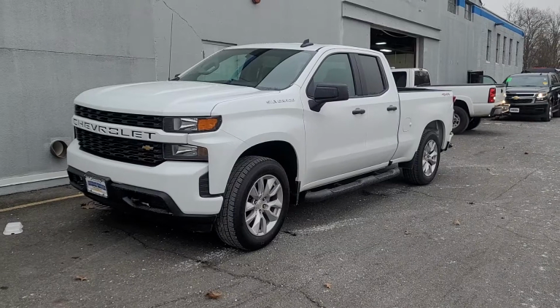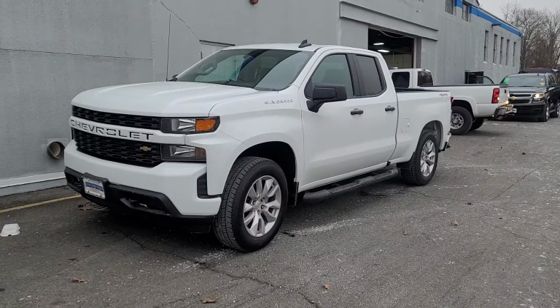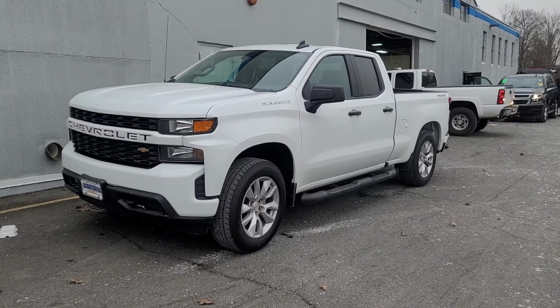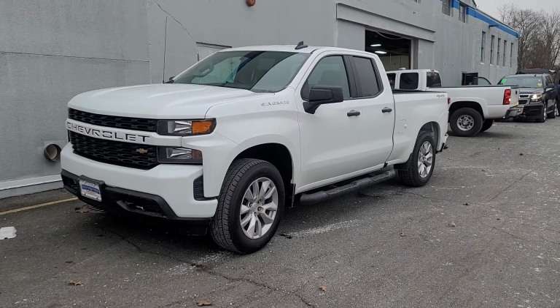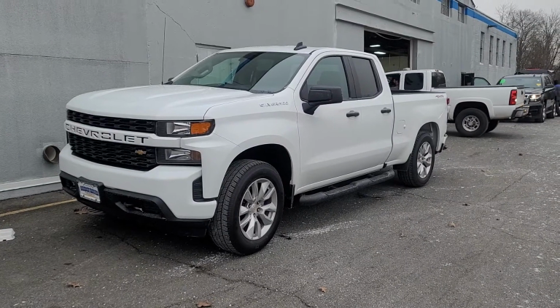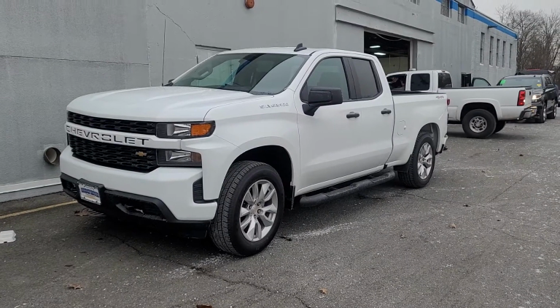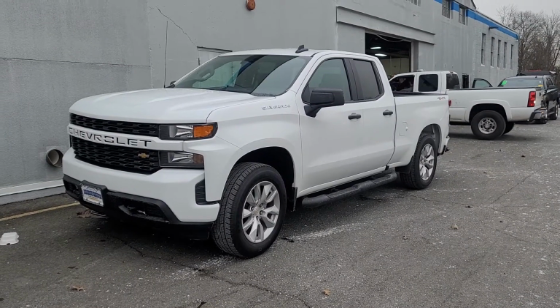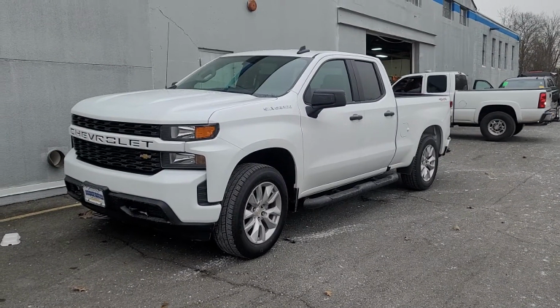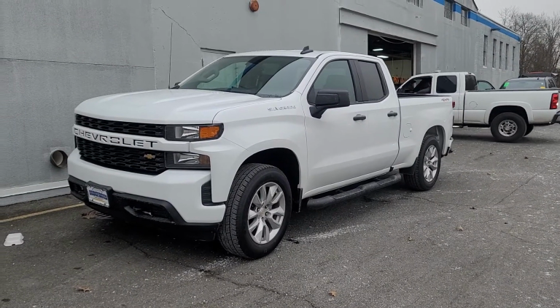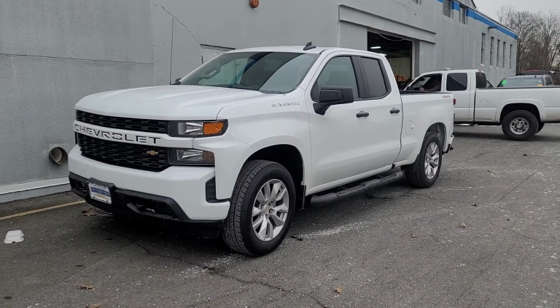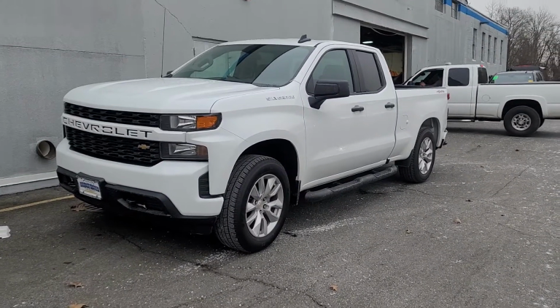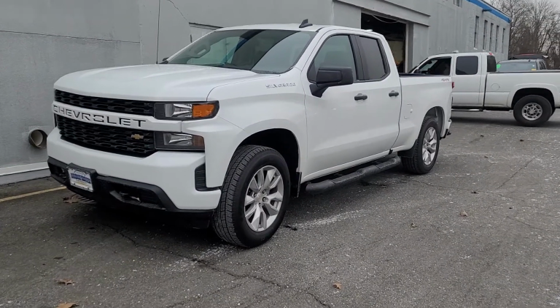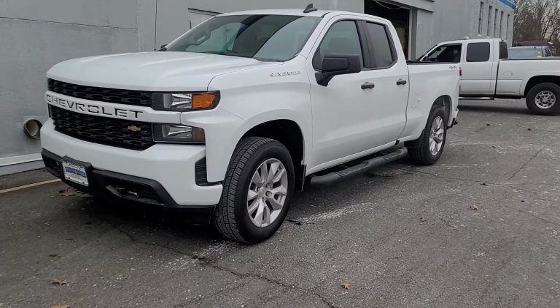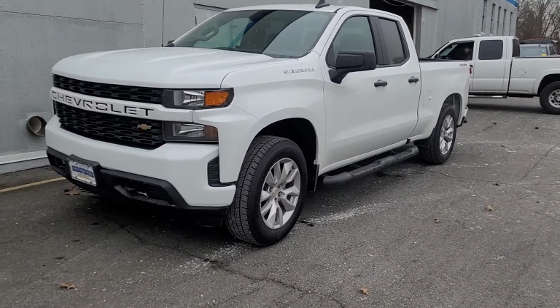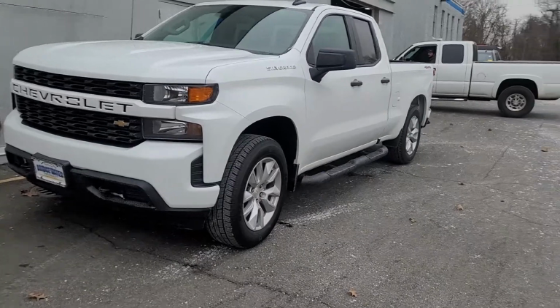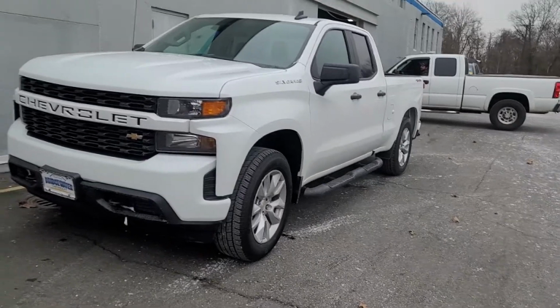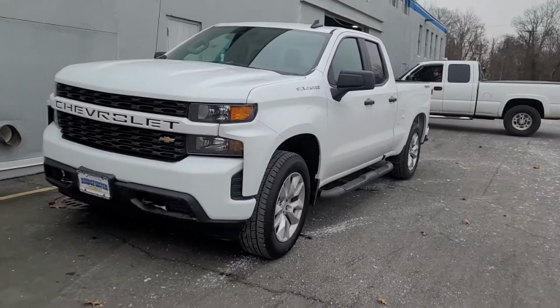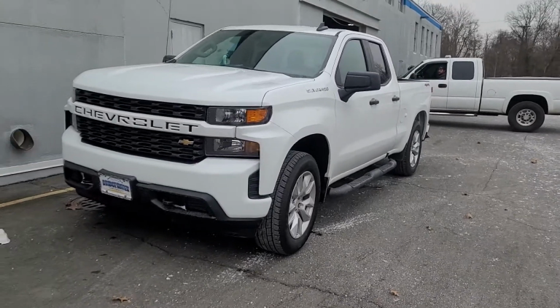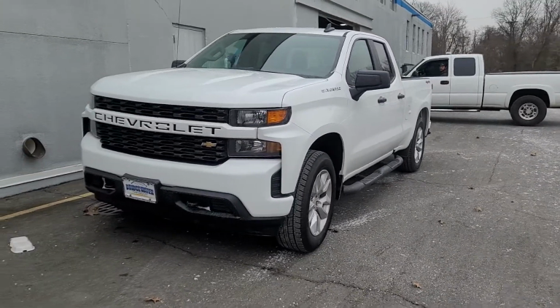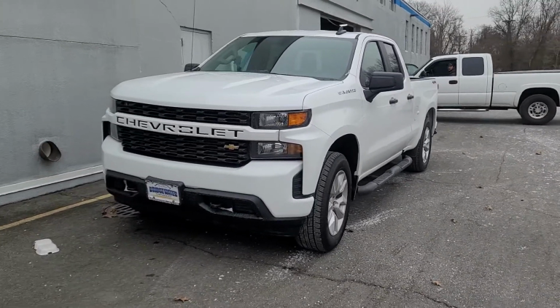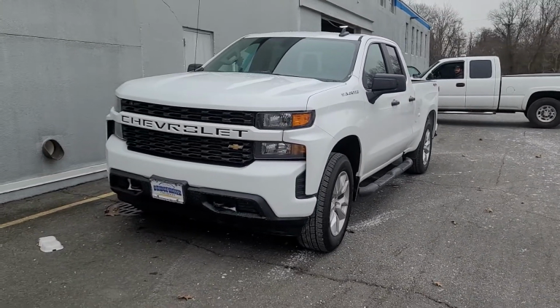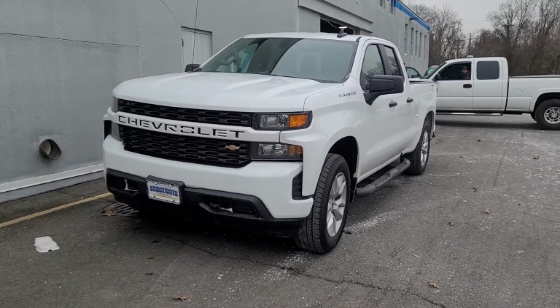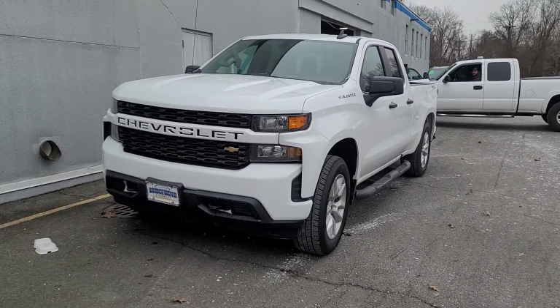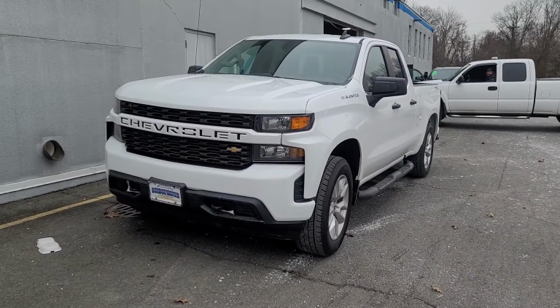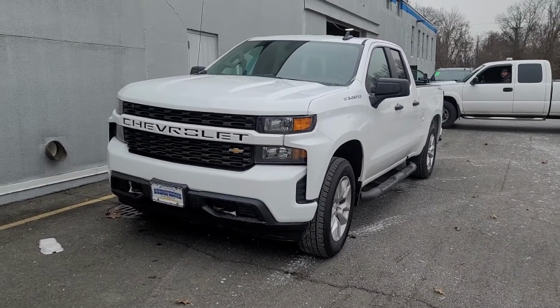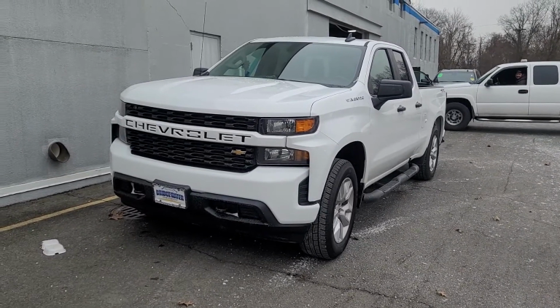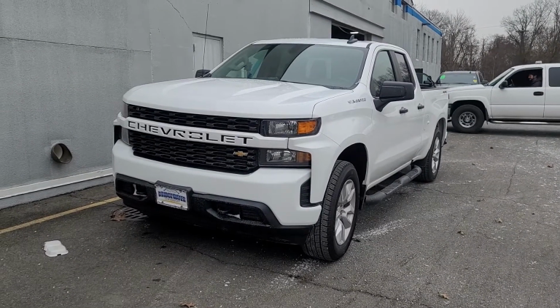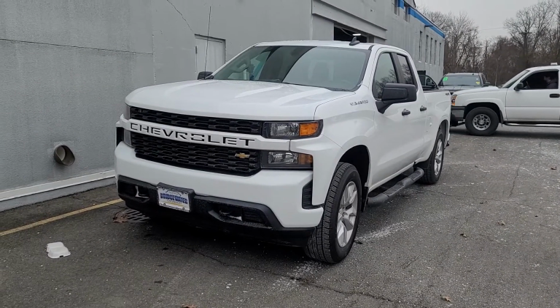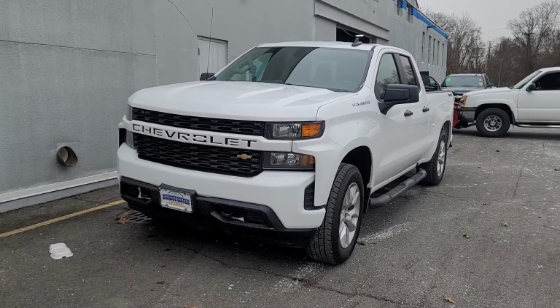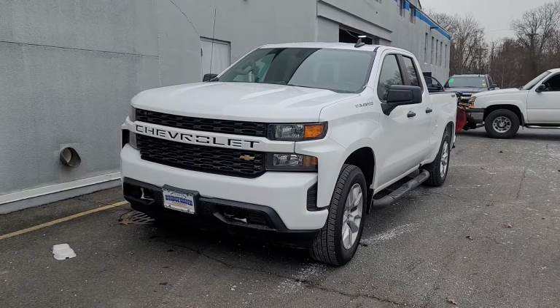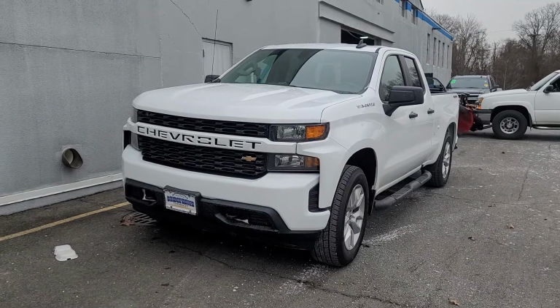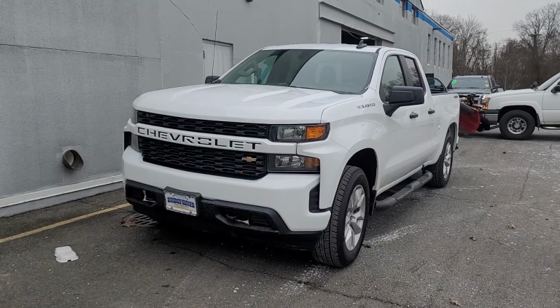Hi Charles, Saeed Nakfi here at Bridgewater Chevrolet. This is the truck I've been telling you about. This is a Custom right here with the V6 — 4.3 liter V6.